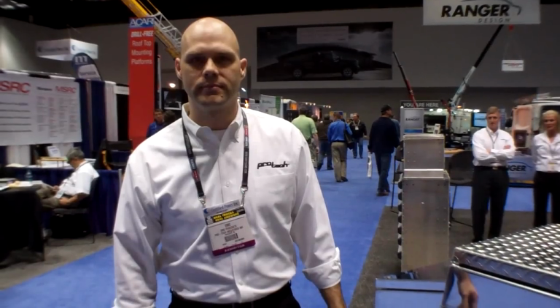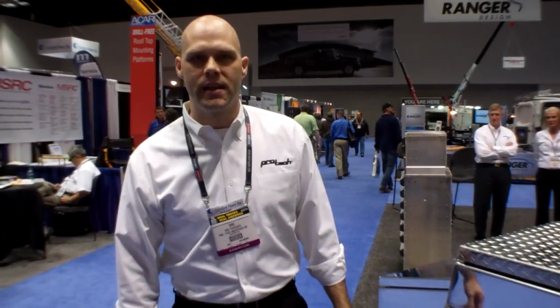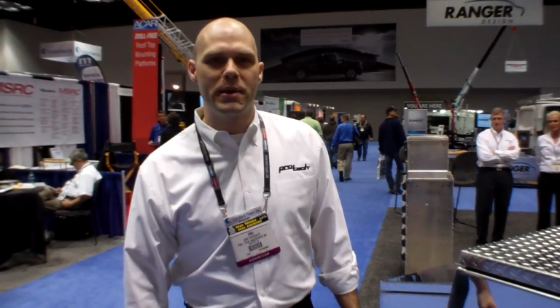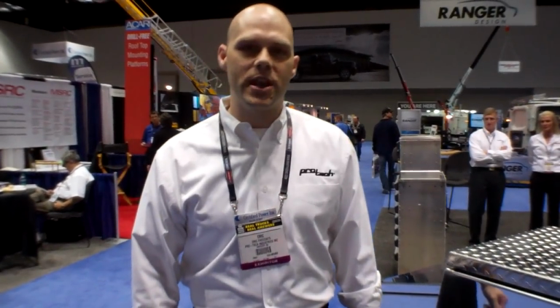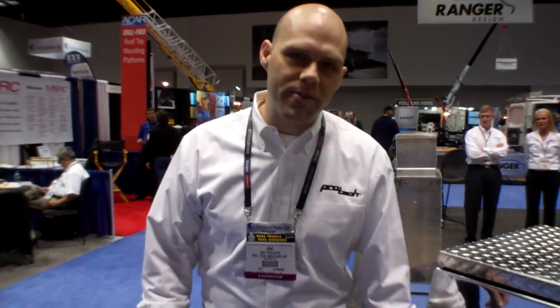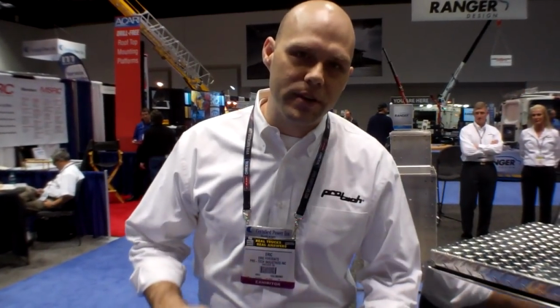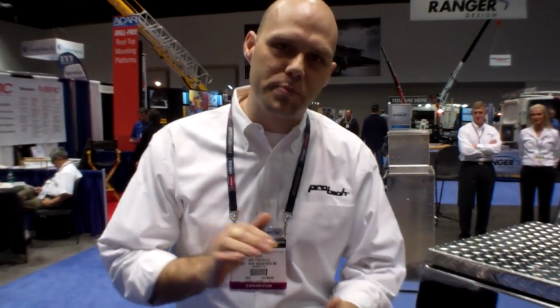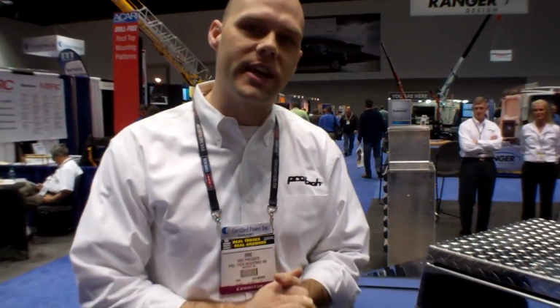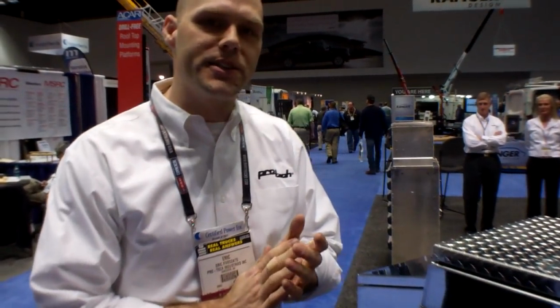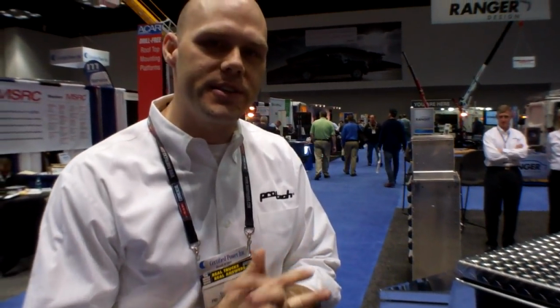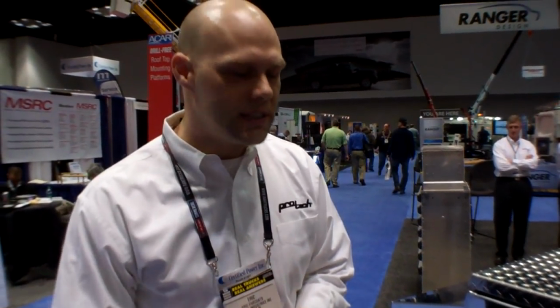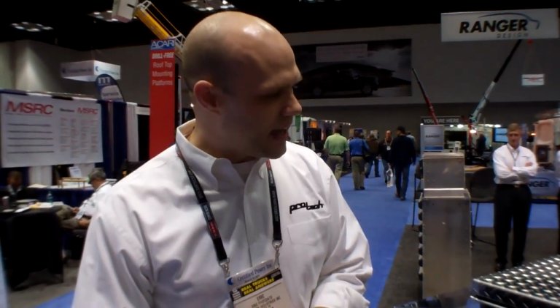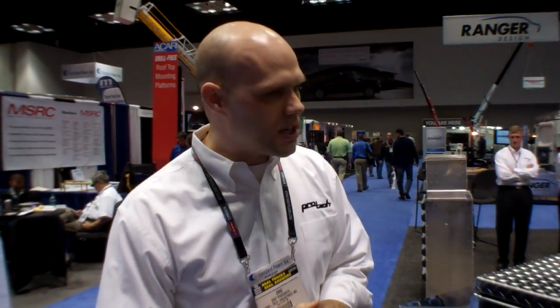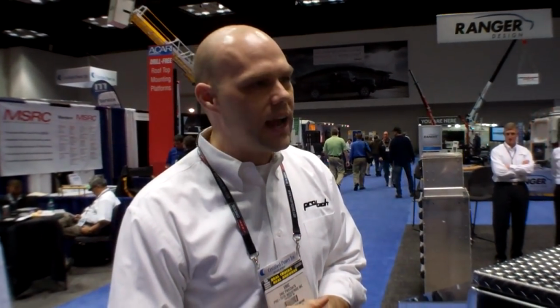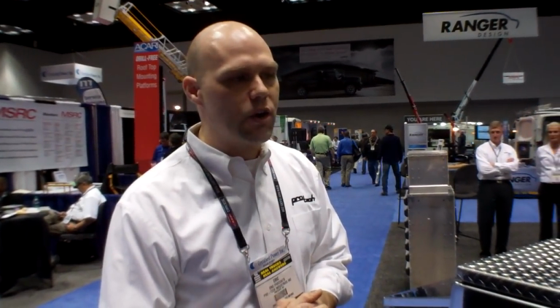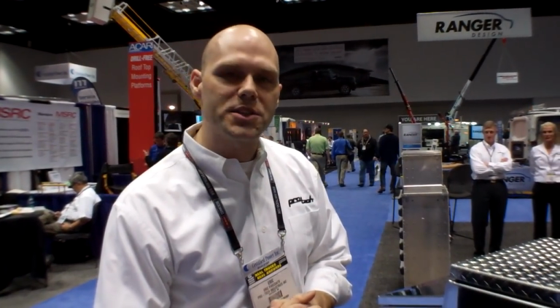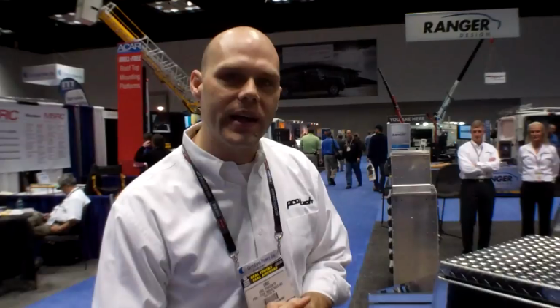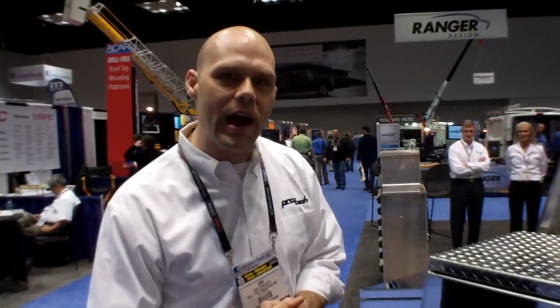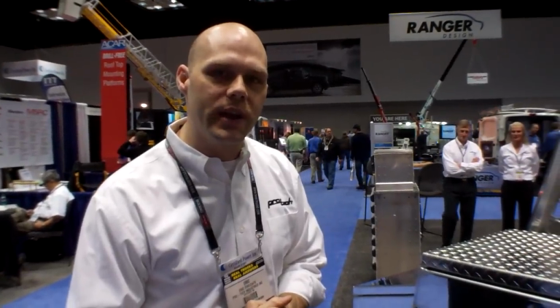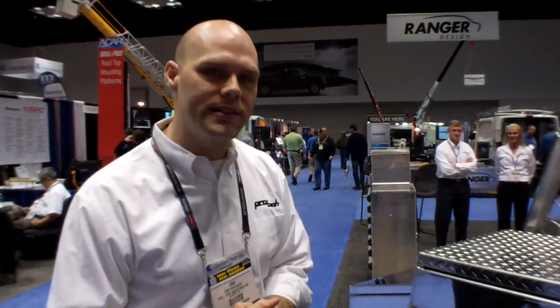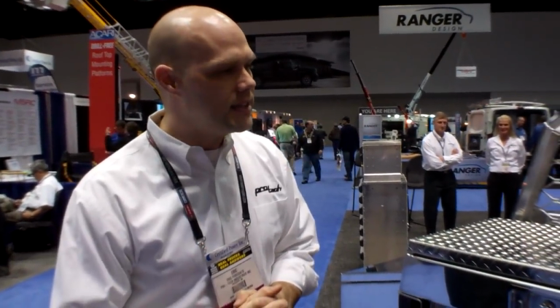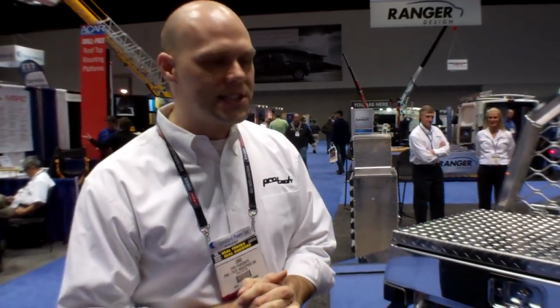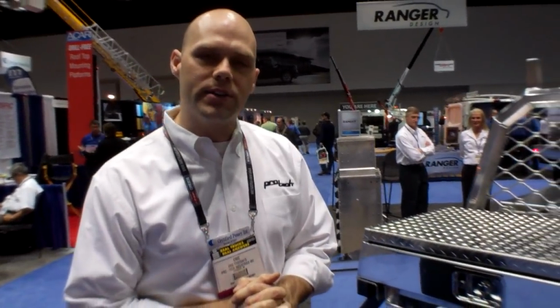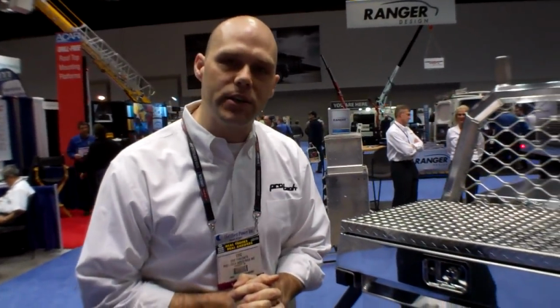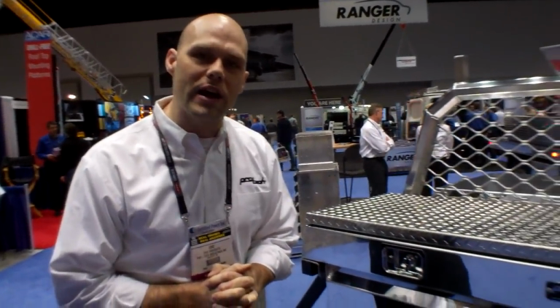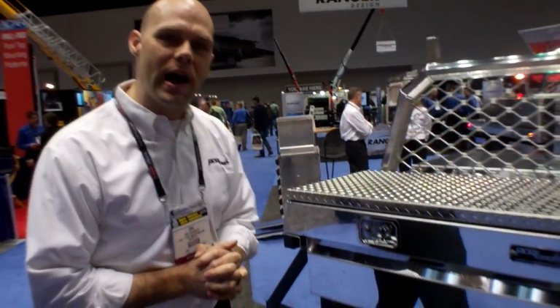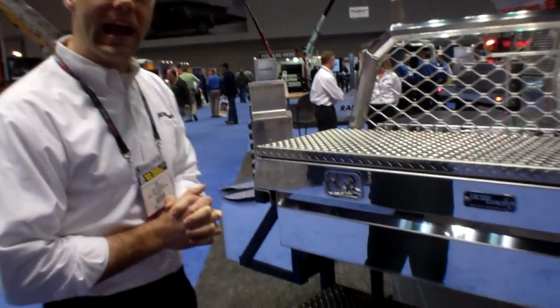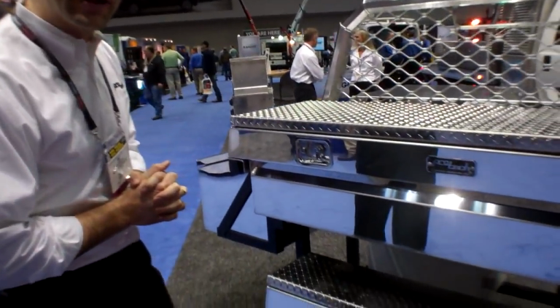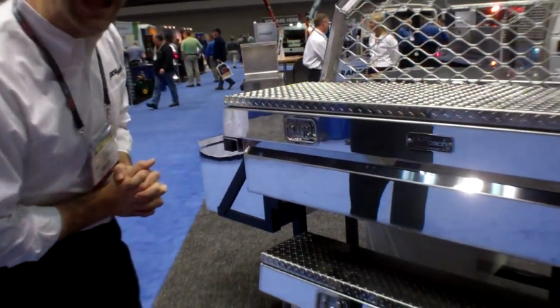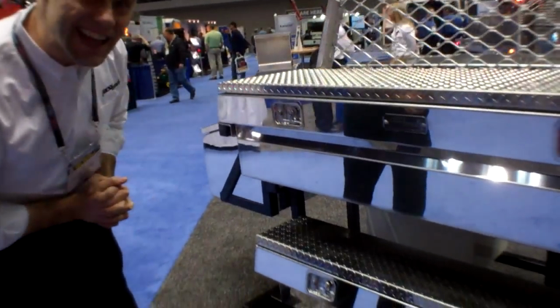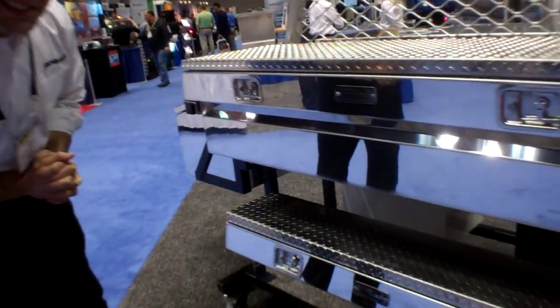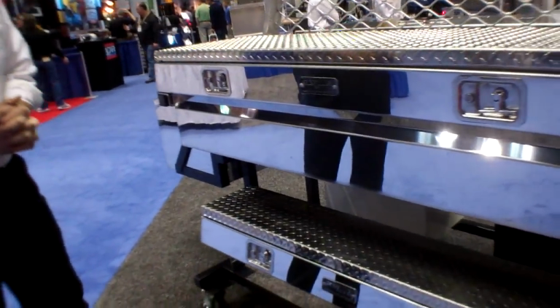Hi, my name is Eric Fivecoats with ProTech Industries. Today we're checking out a crossbody box — we call it the Single Lid Crossbody FSX SL.